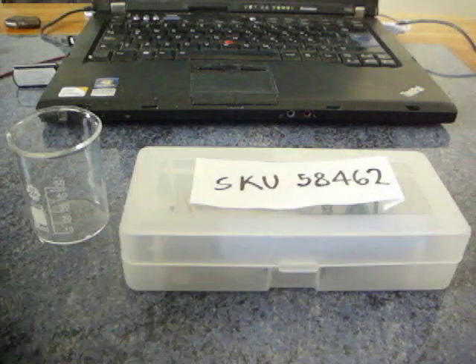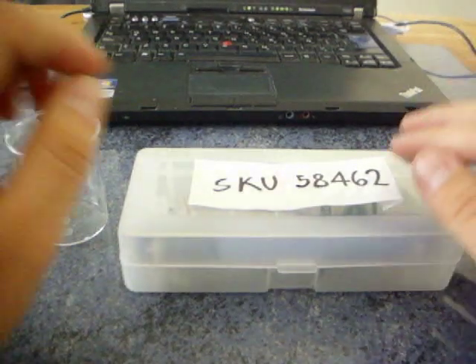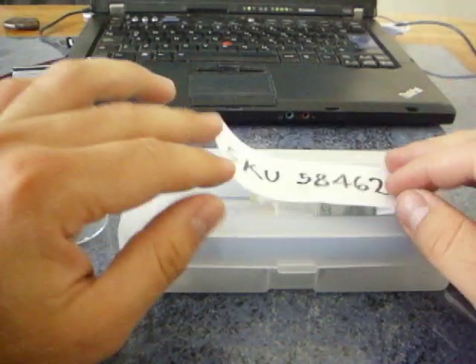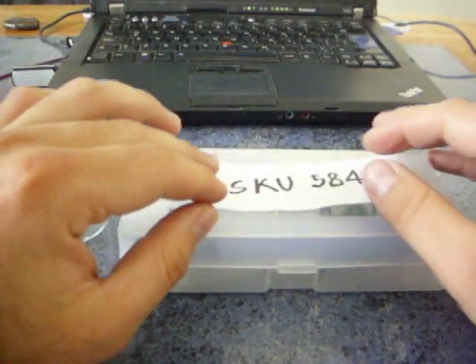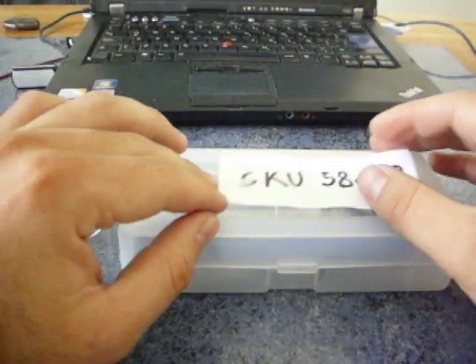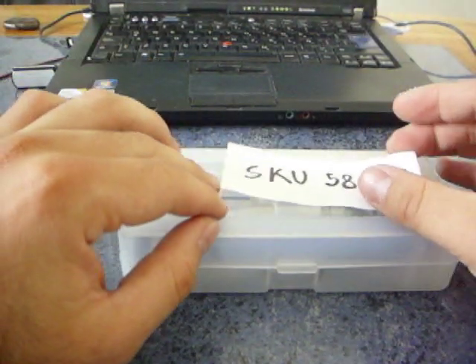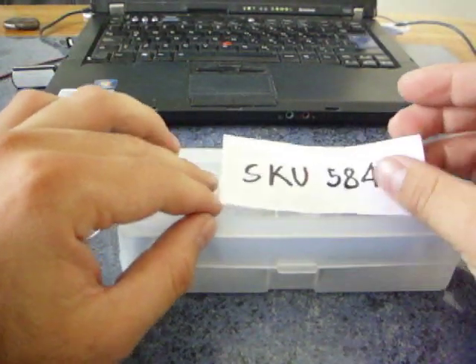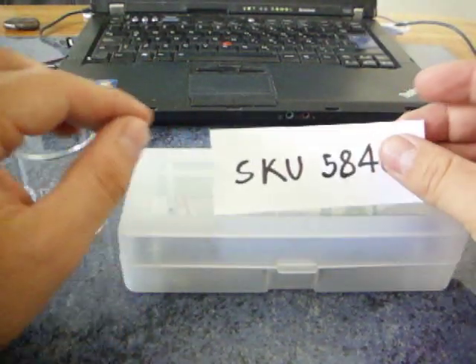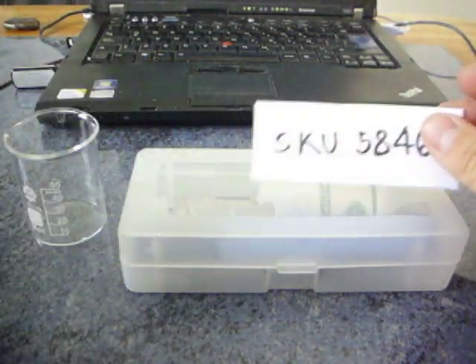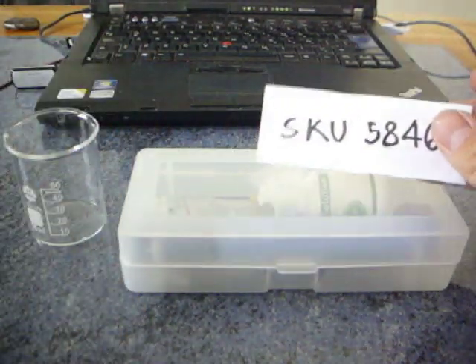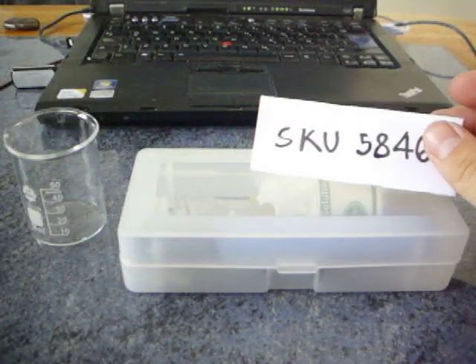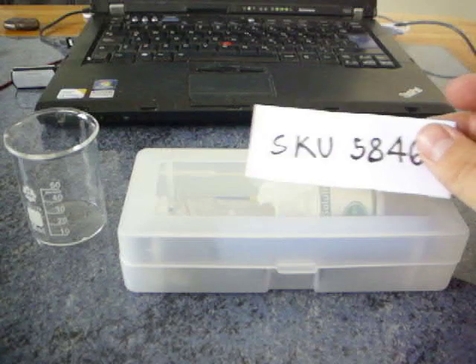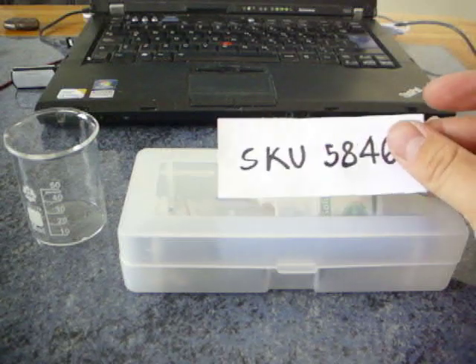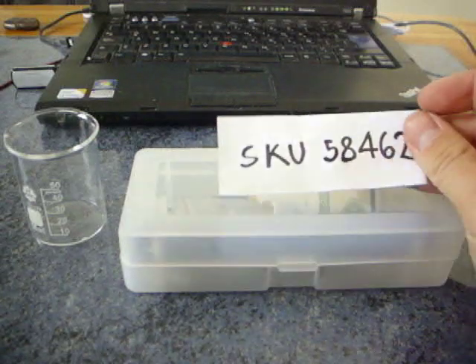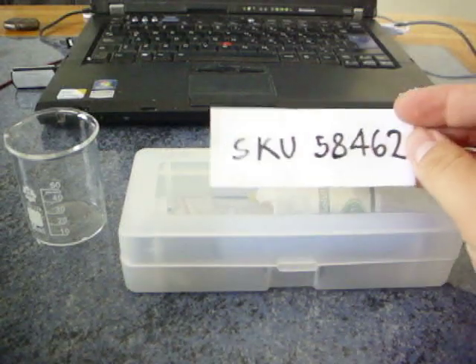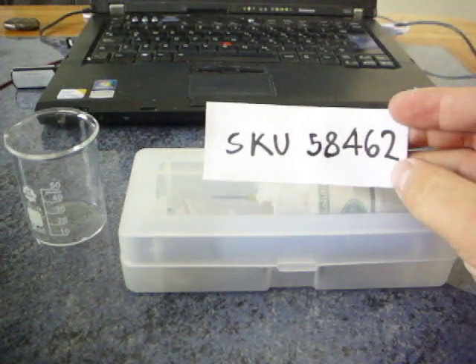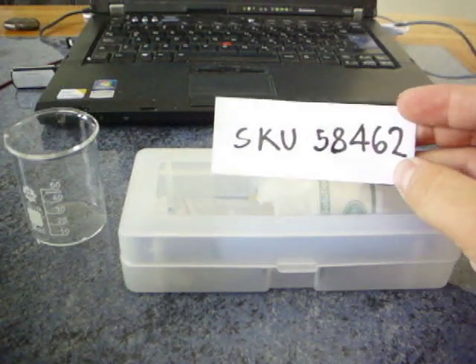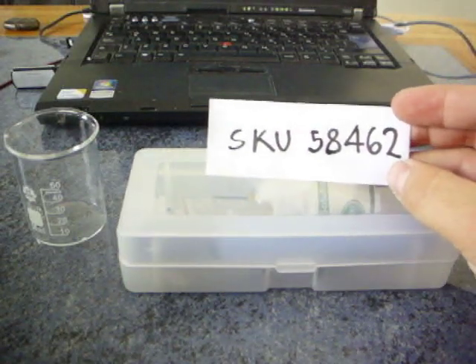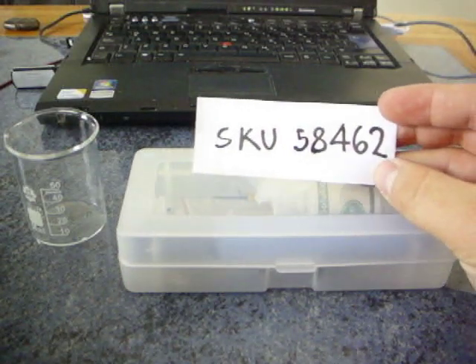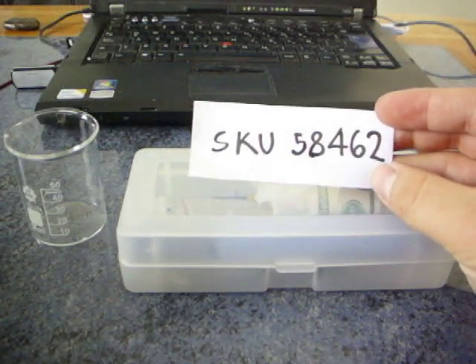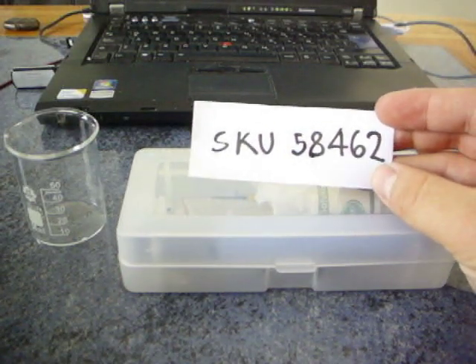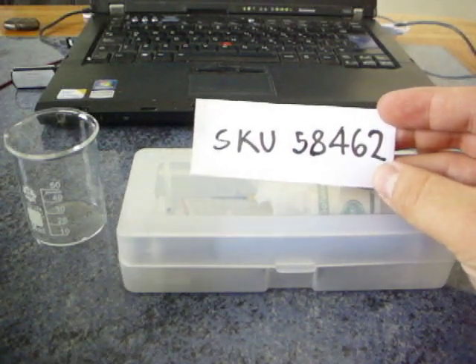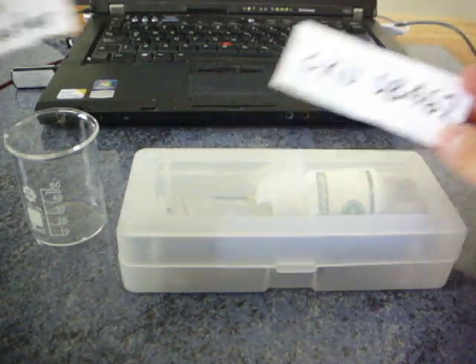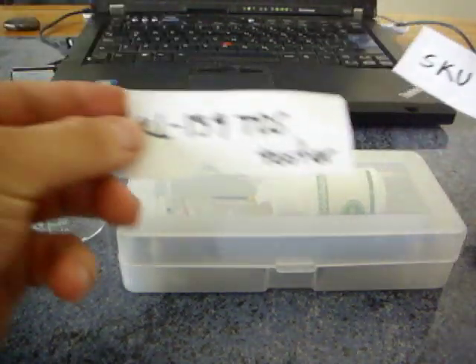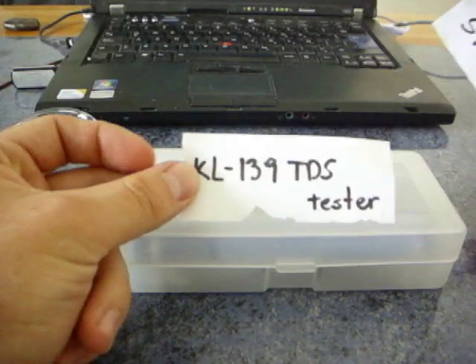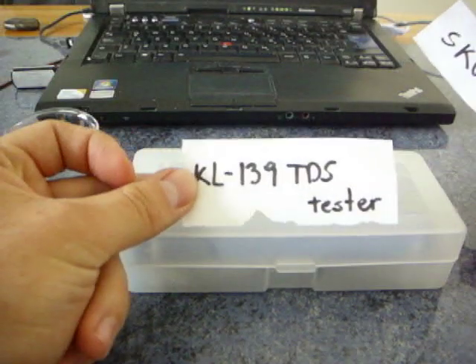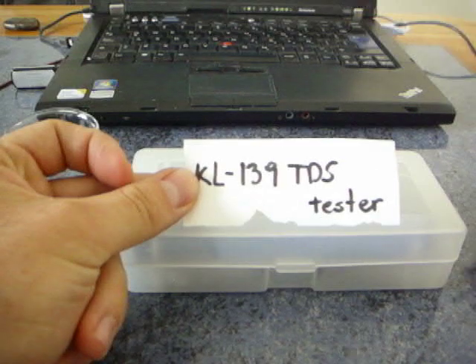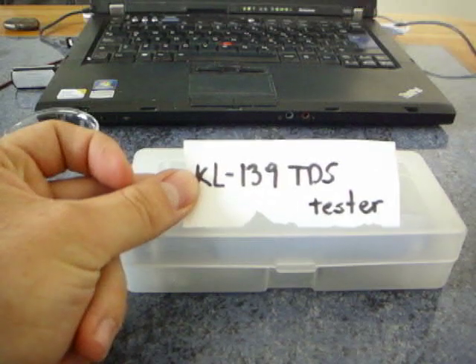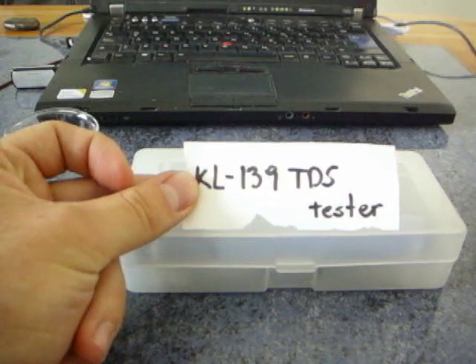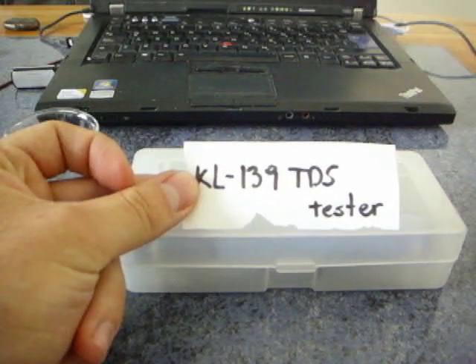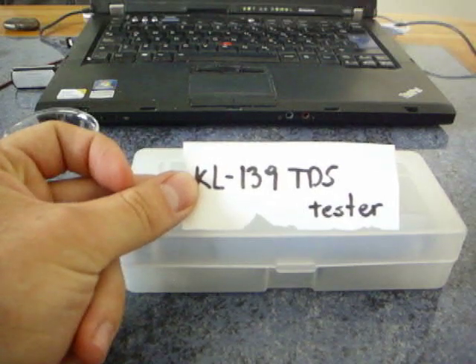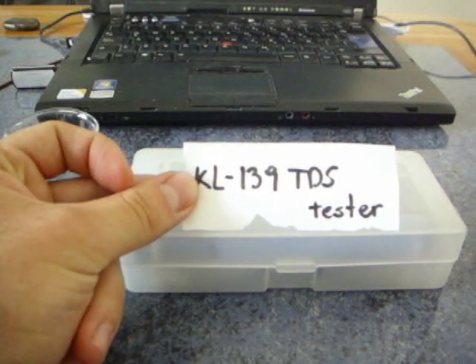Hello Deluxe Stream. This is a review of the SQA58462. It's a KLTBS tester.